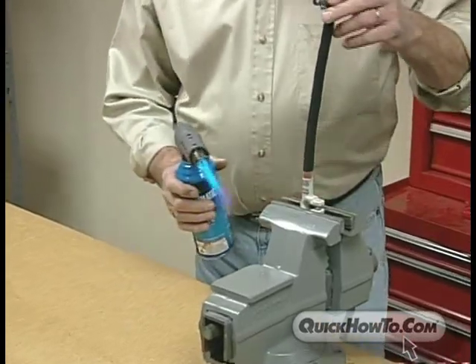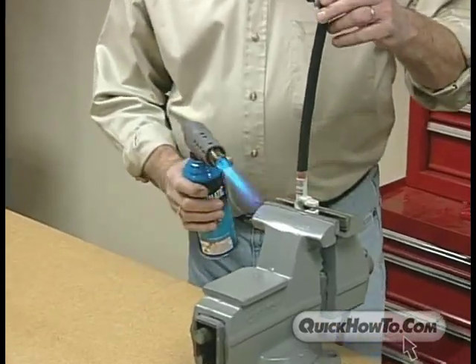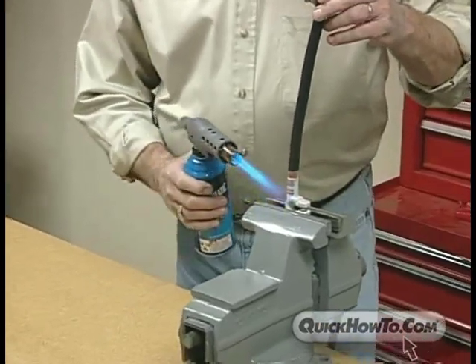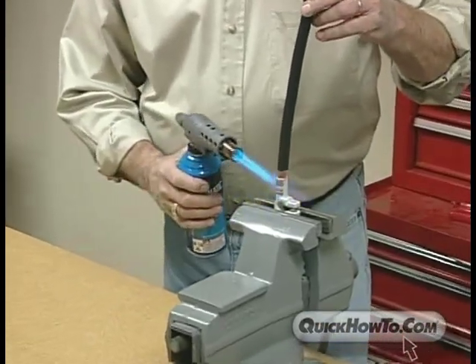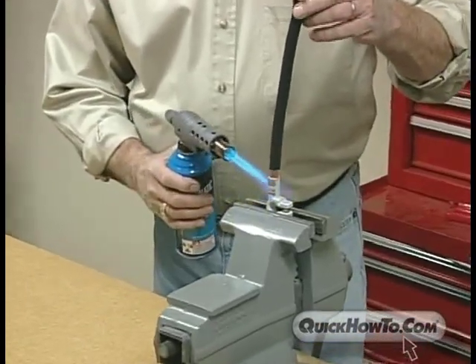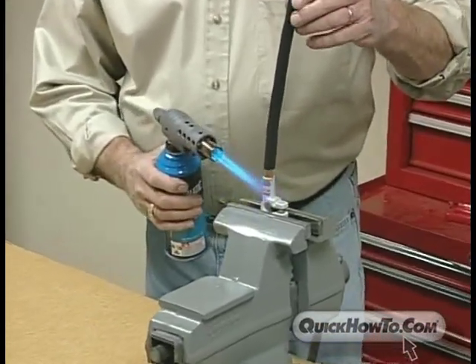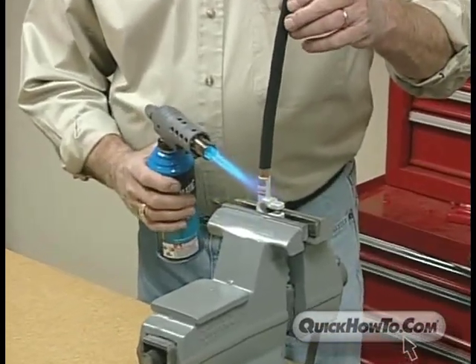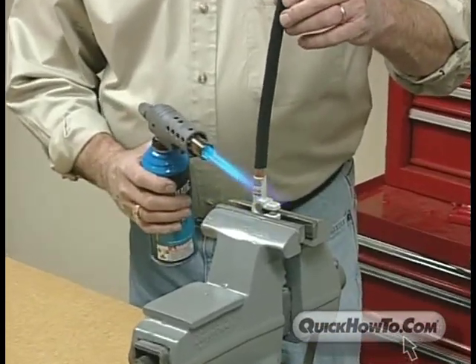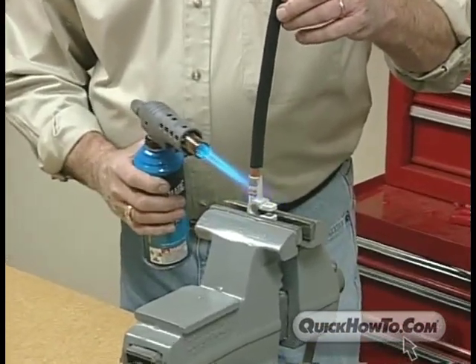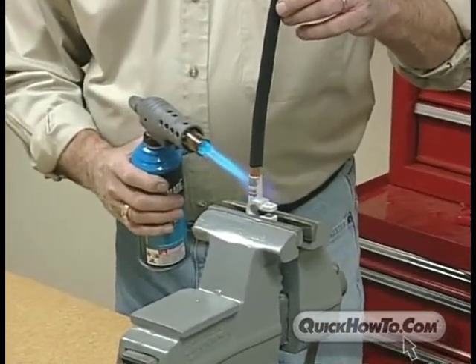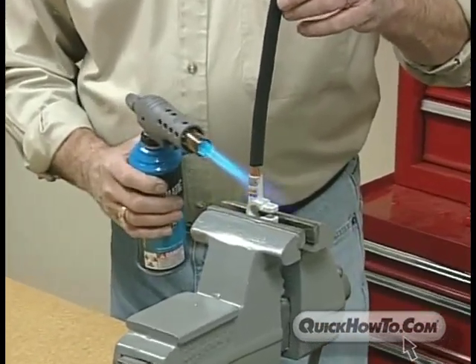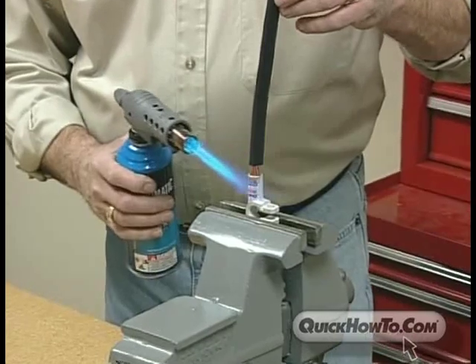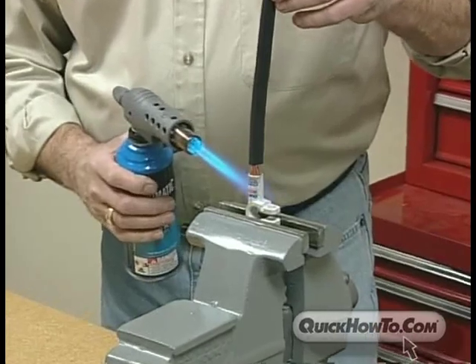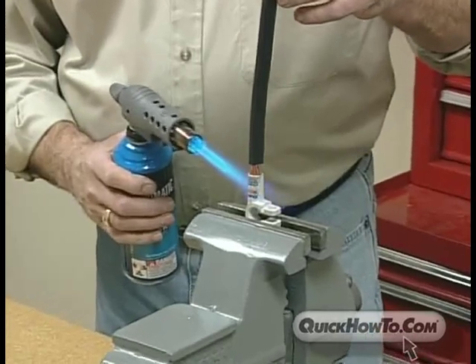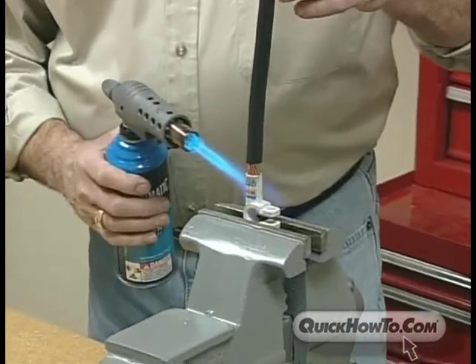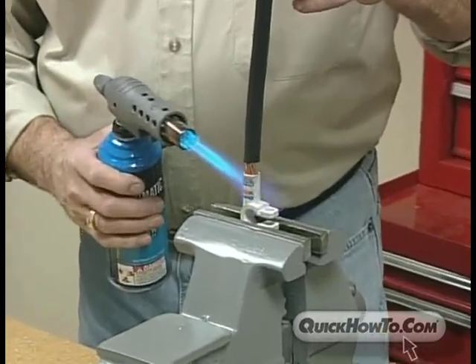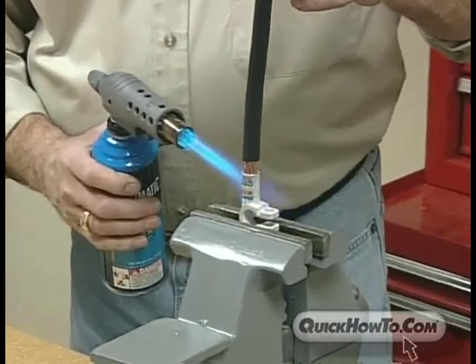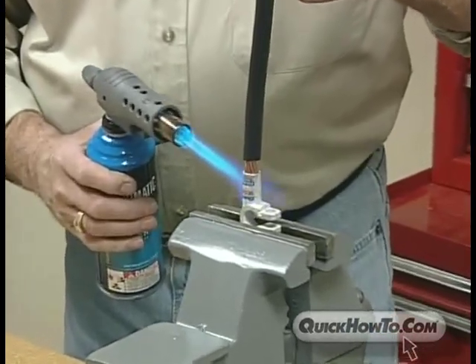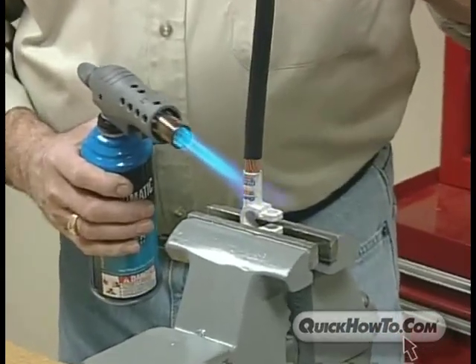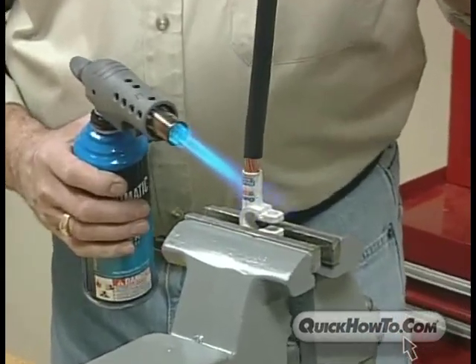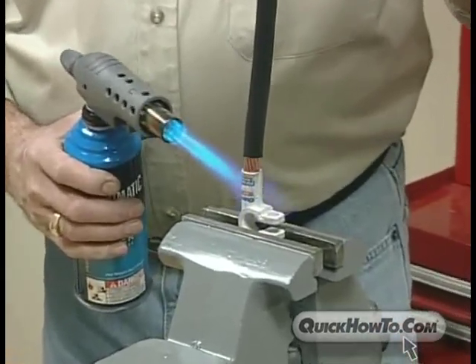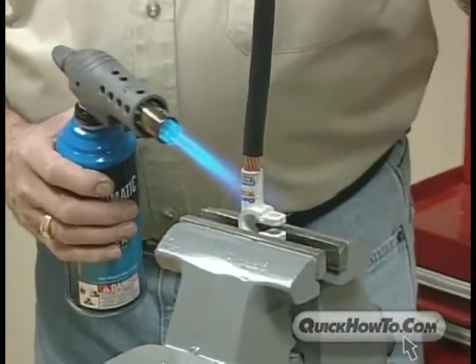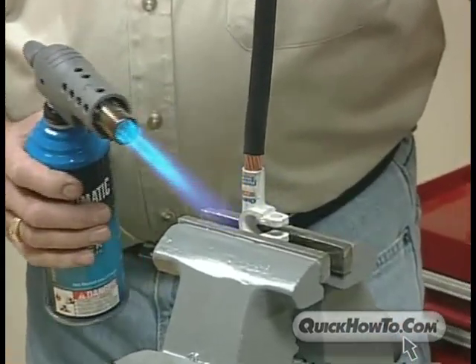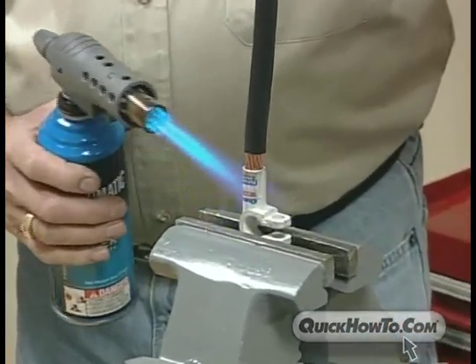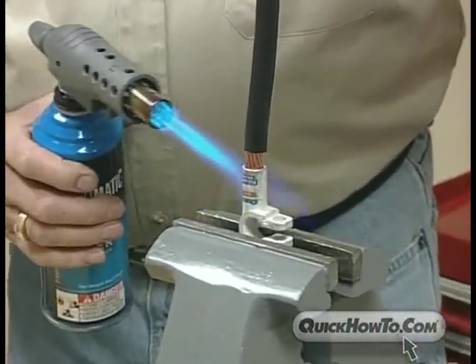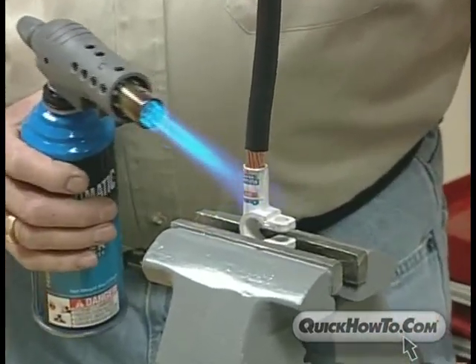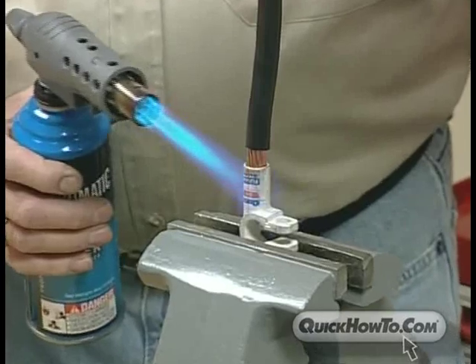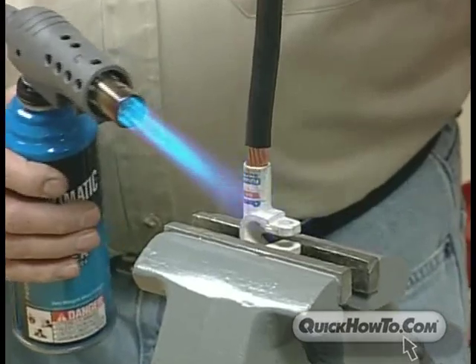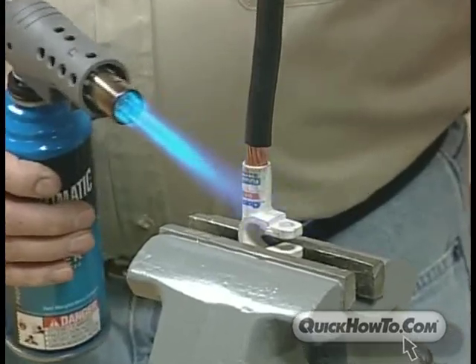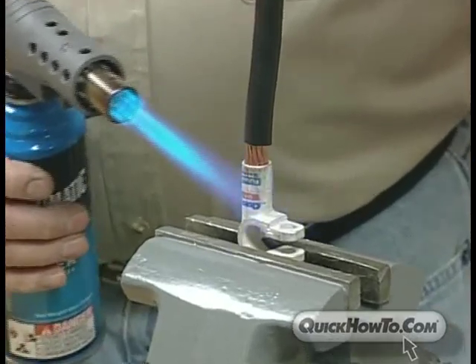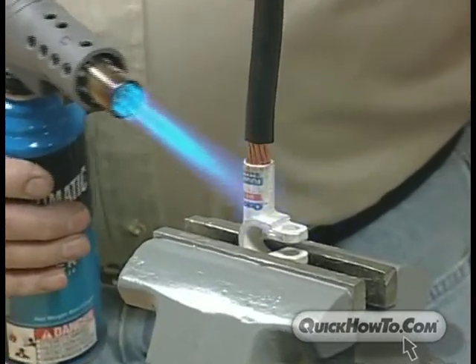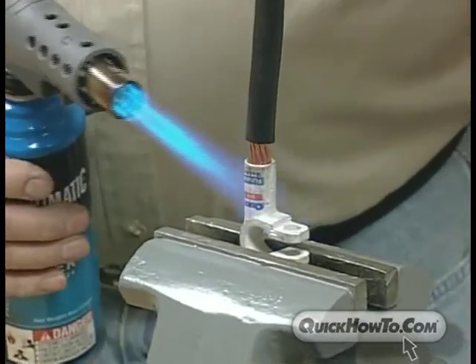Using any propane torch, heat the connector, which melts the pre-measured flux and solder inside the connector and bonds it to the cable. Before we move on to the final two steps, here are a couple of tips that will help you.